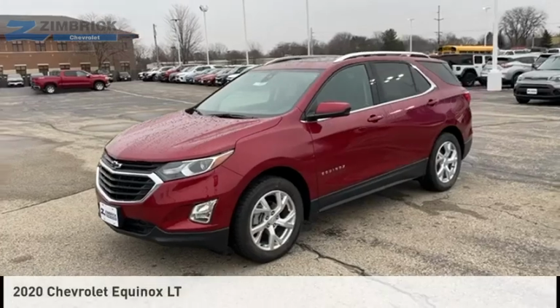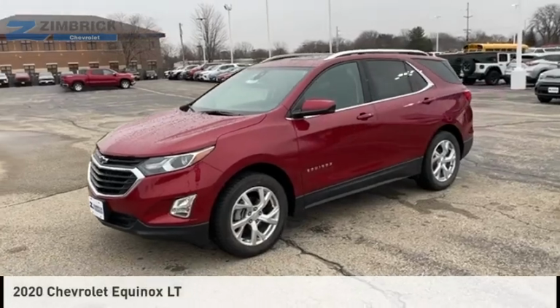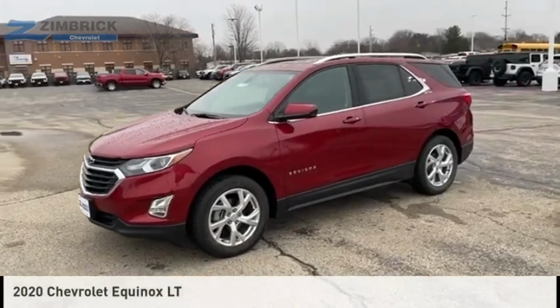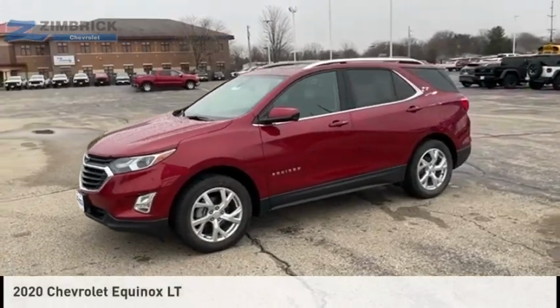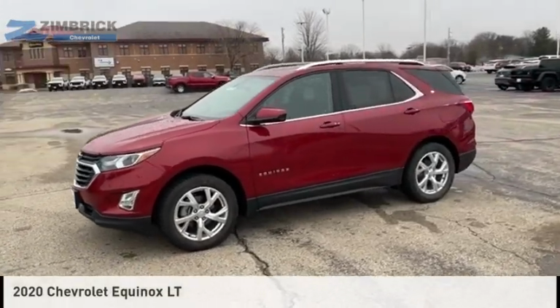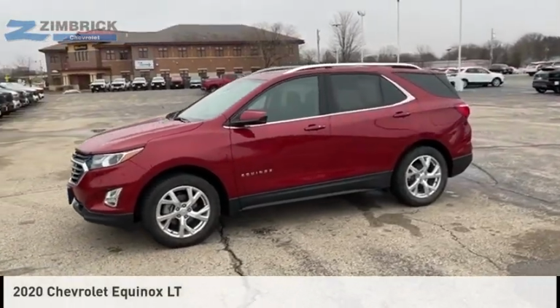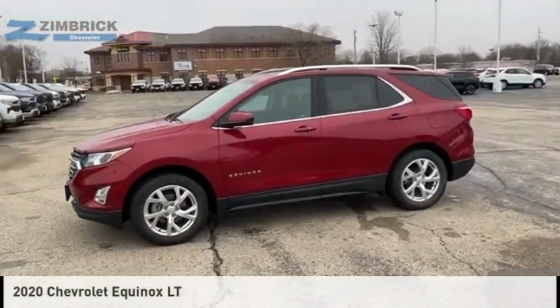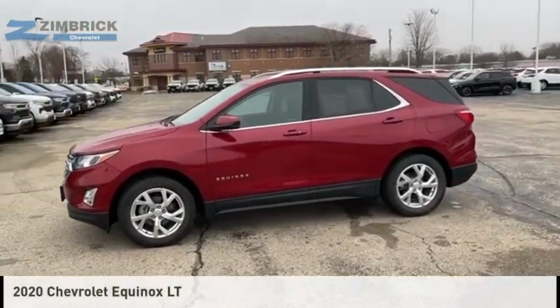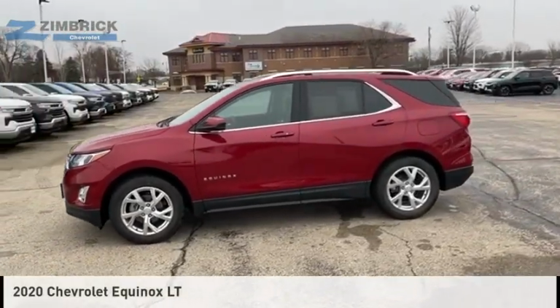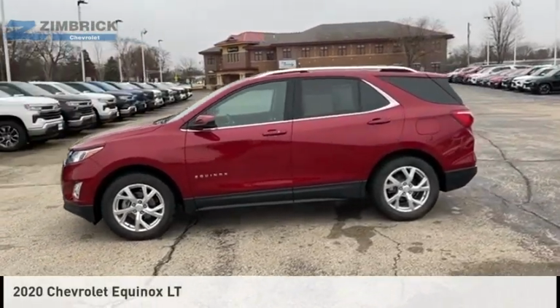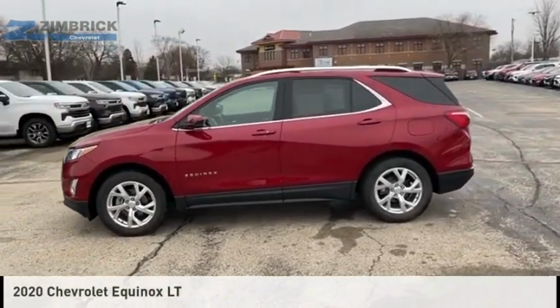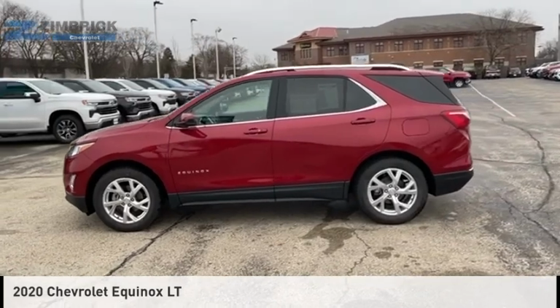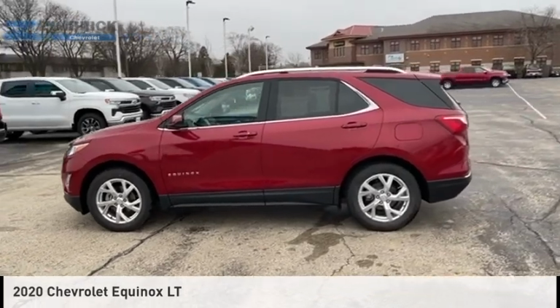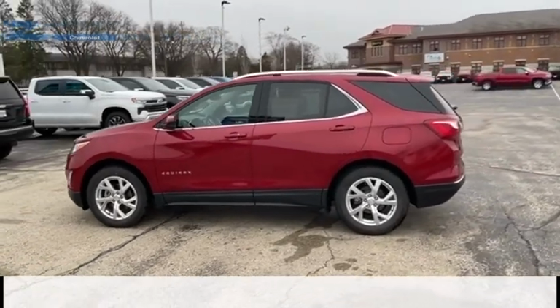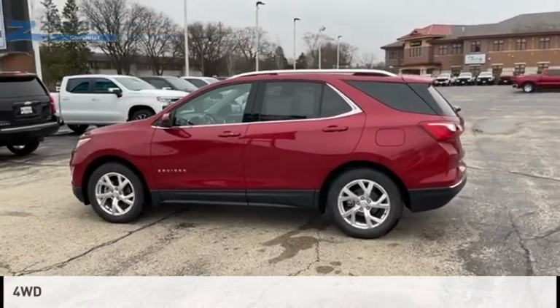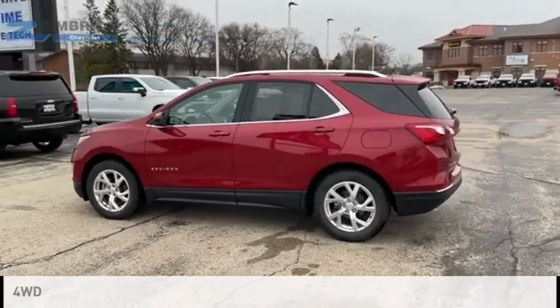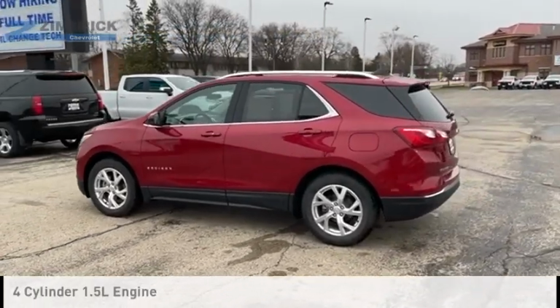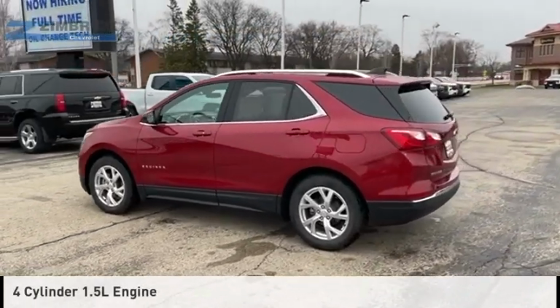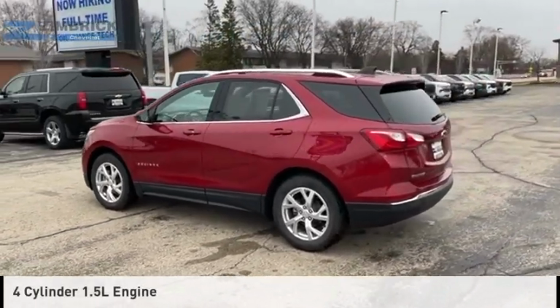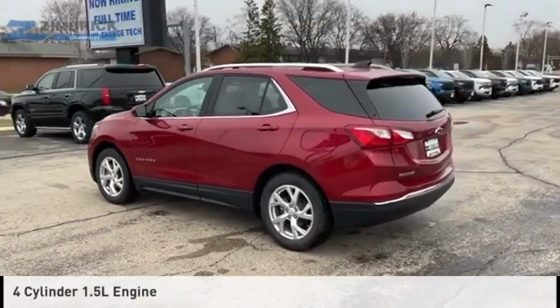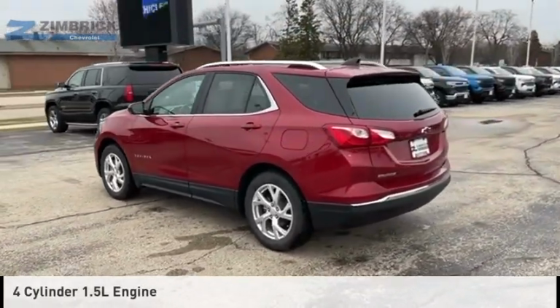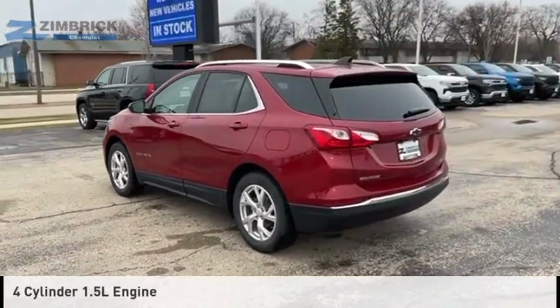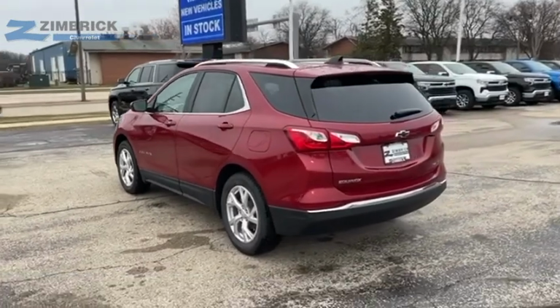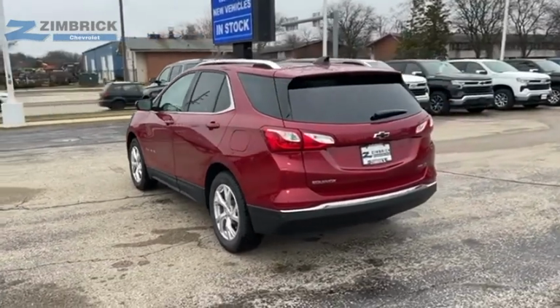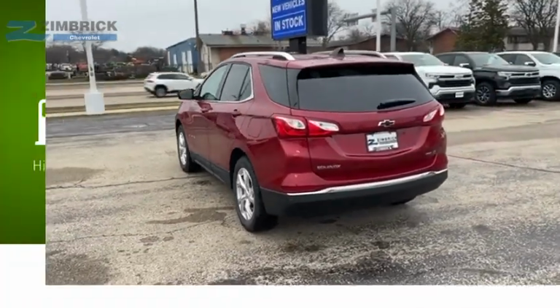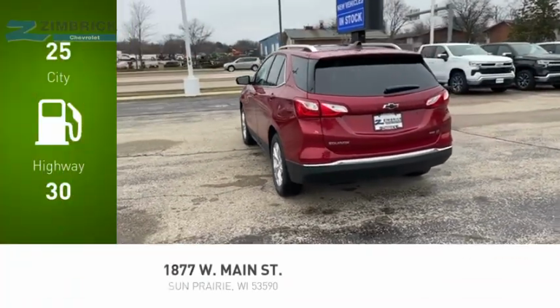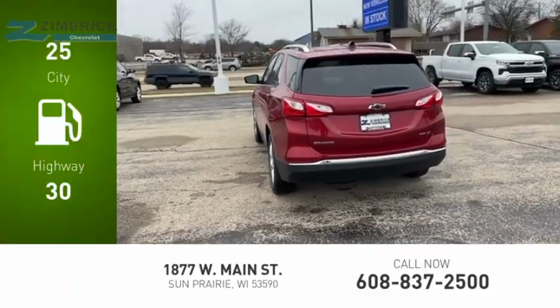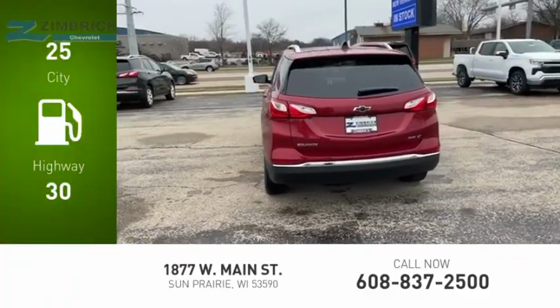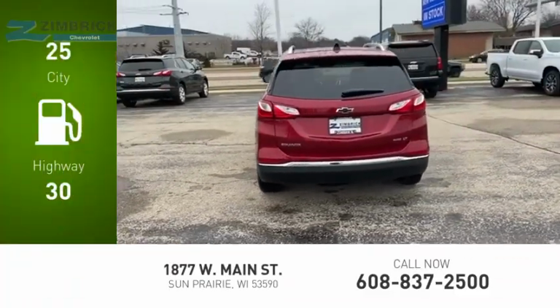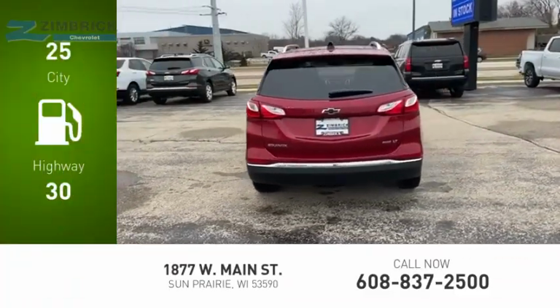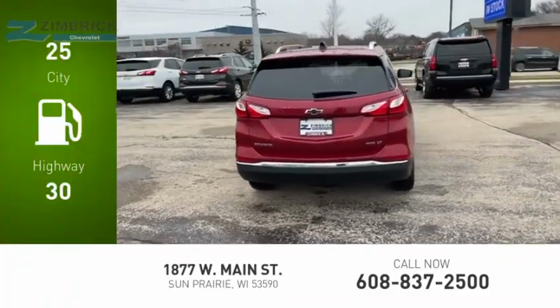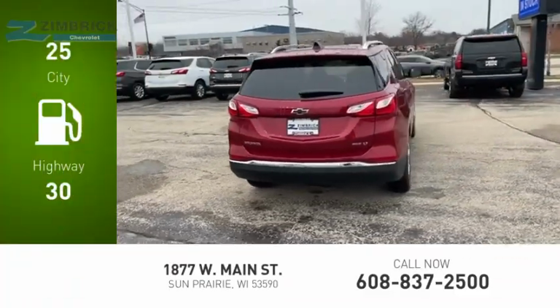Make a great choice today with the 2020 Equinox. This vehicle is powered by a four-wheel drive, four-cylinder, 1.5-liter engine. Great fuel efficiency saves you money by requiring fewer trips to the gas station.